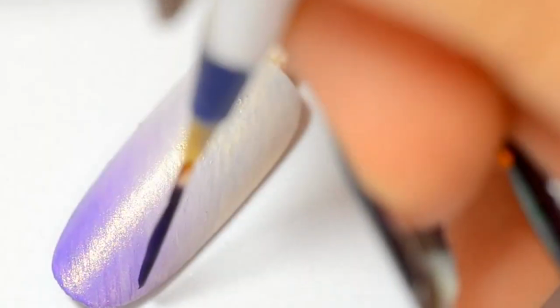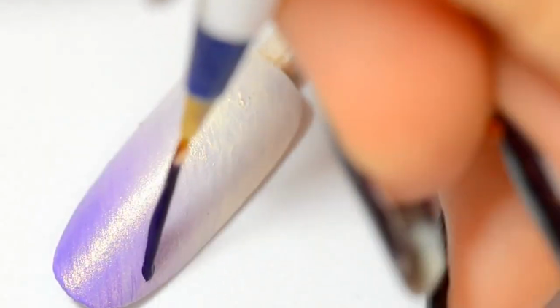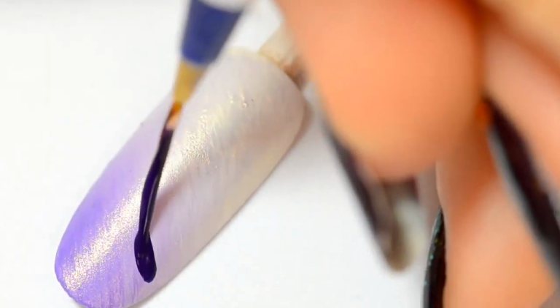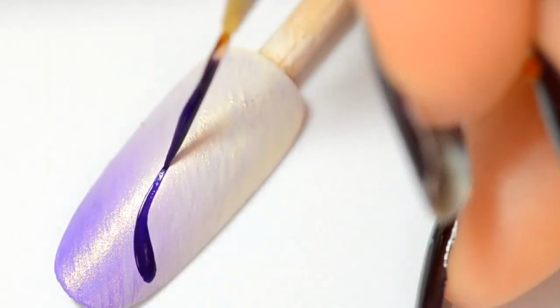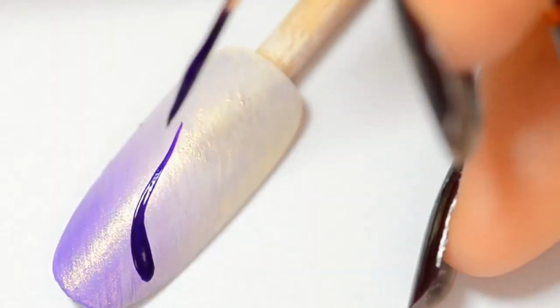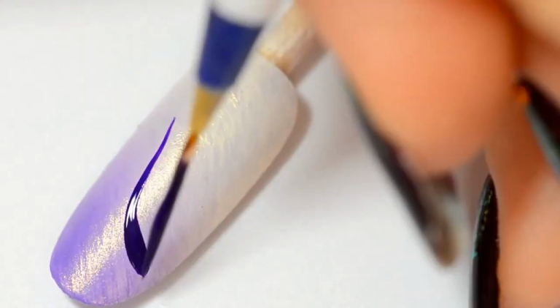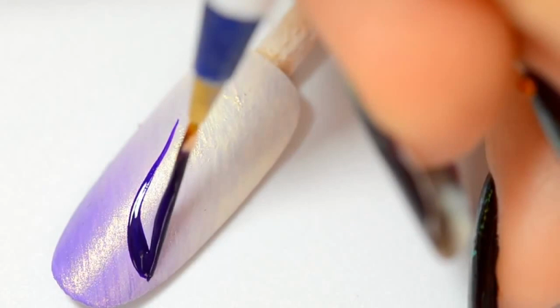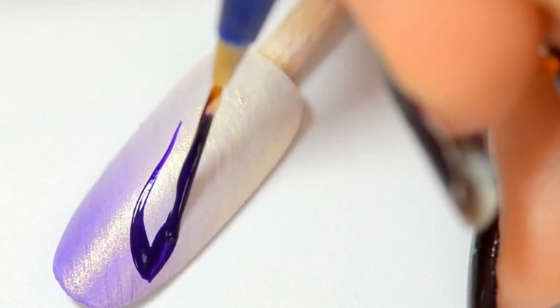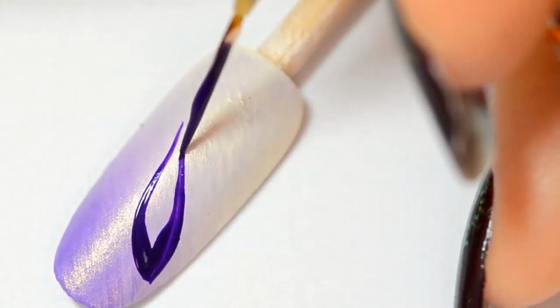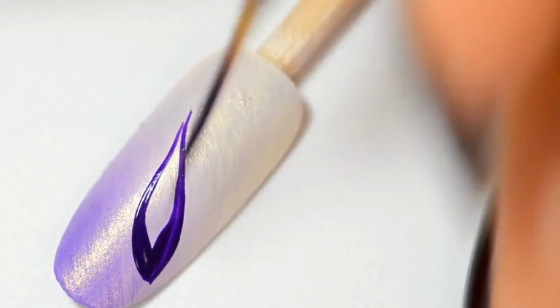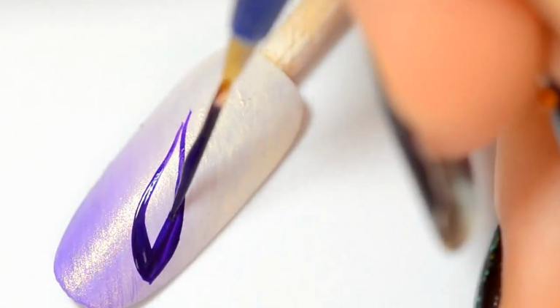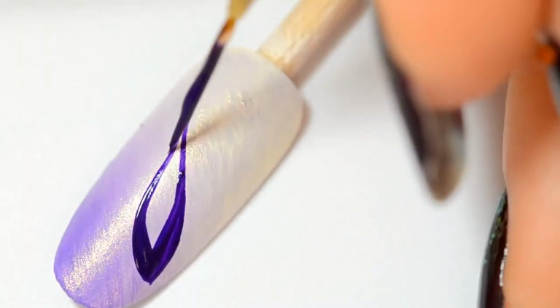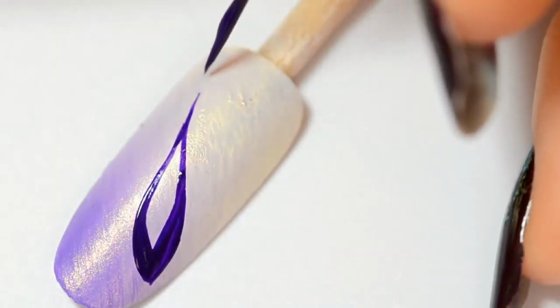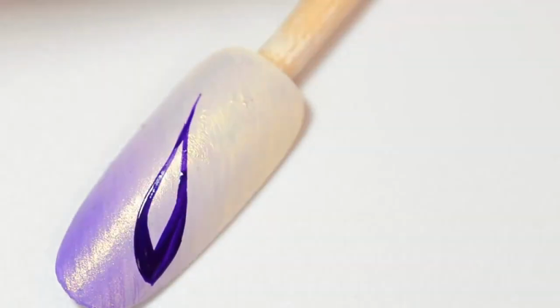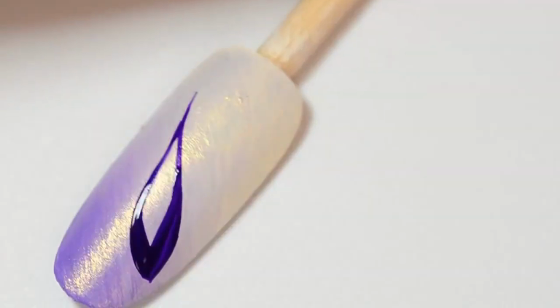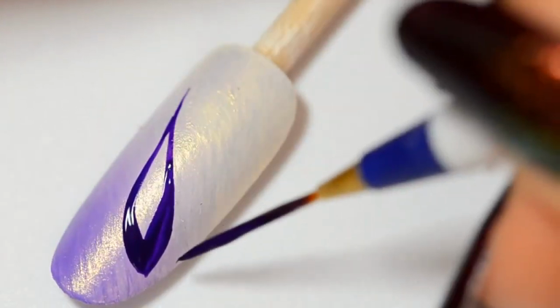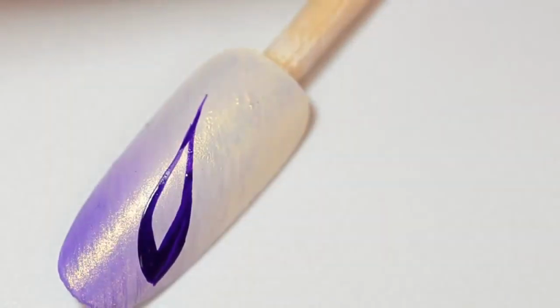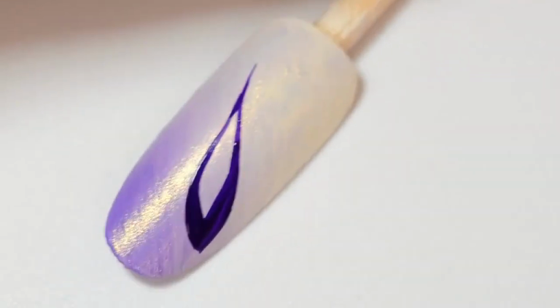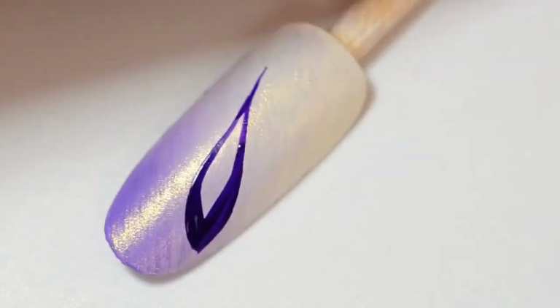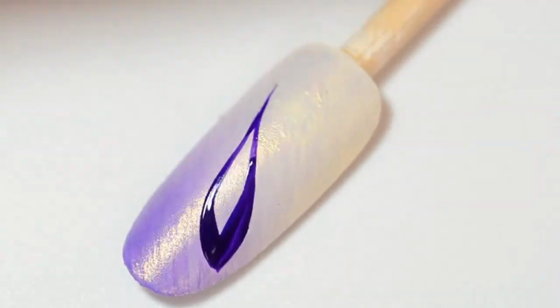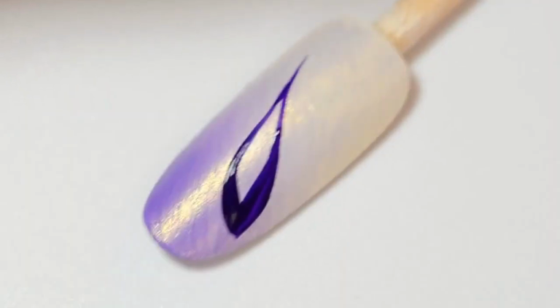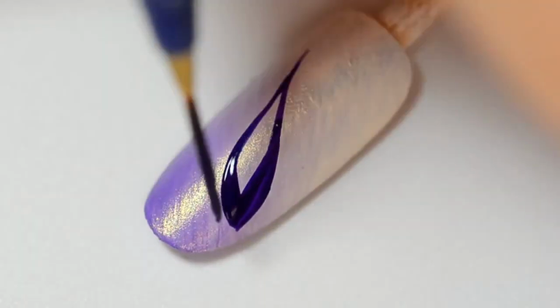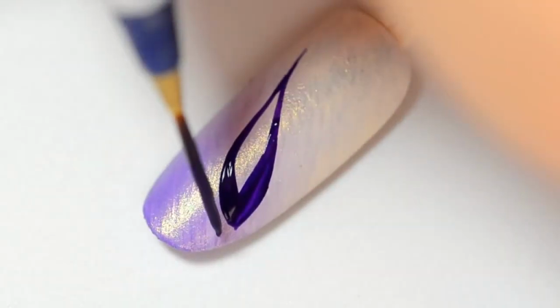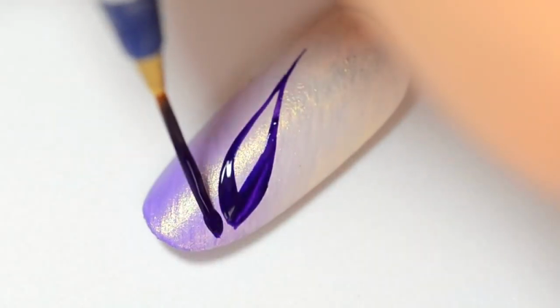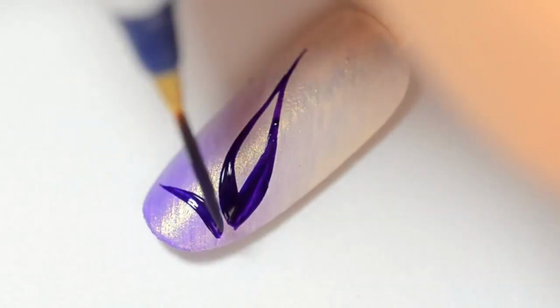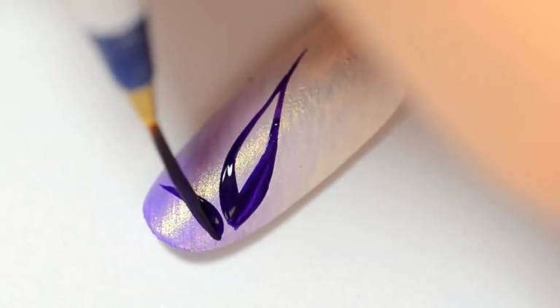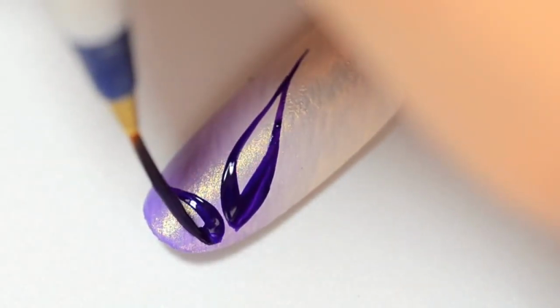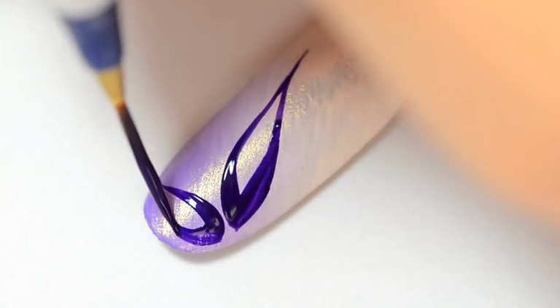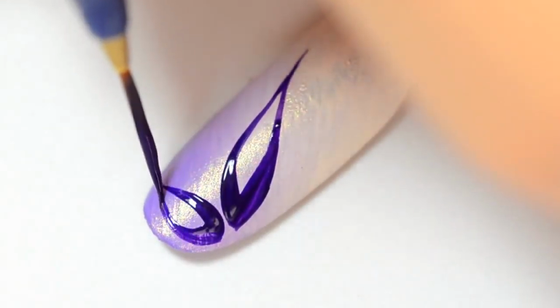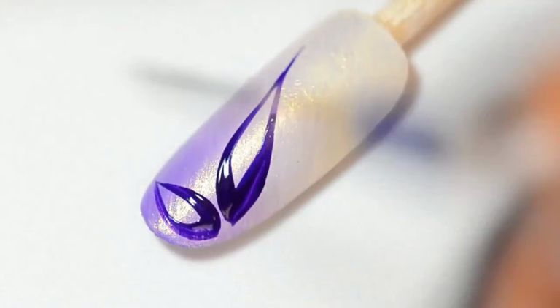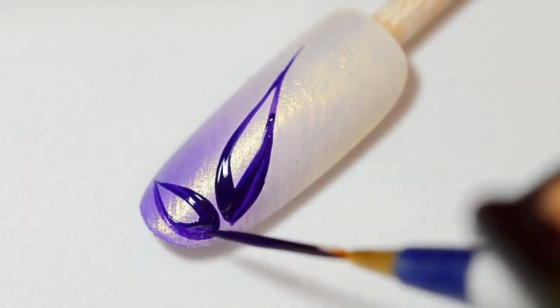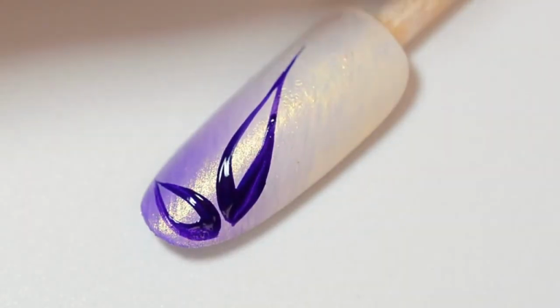Now let's work on the nail art. You'll need a normal liner and purple paint. And you can use, of course, the liner's polish. You can also use nail polish. Both are good.